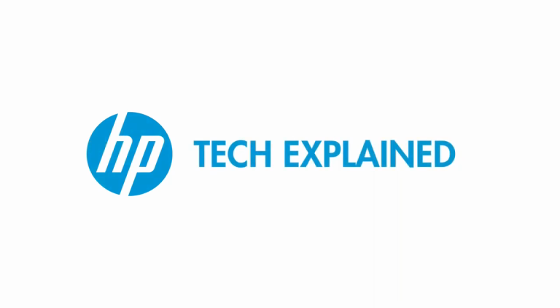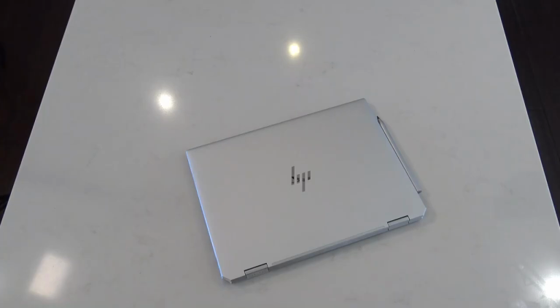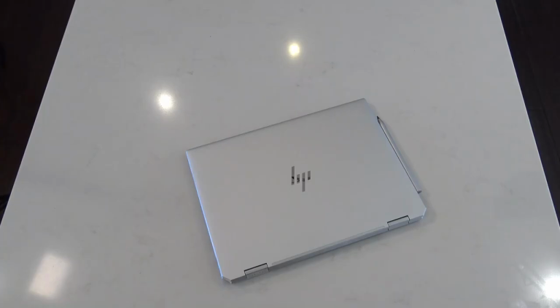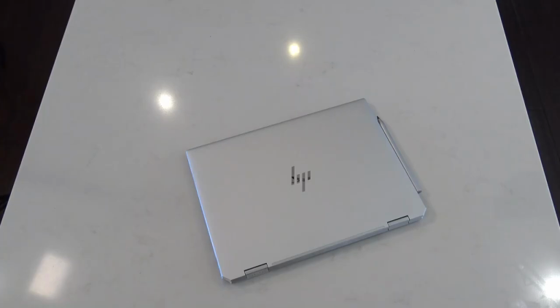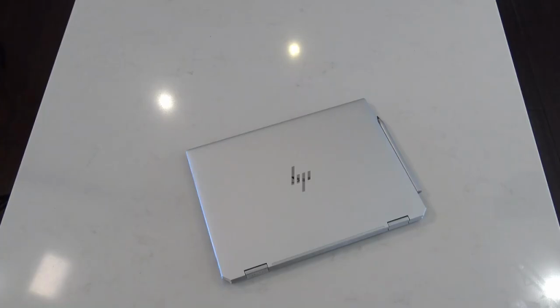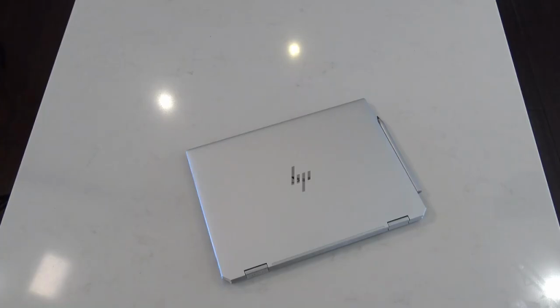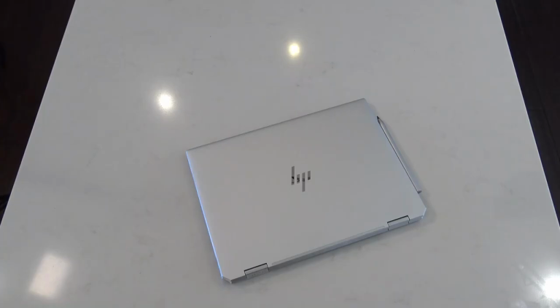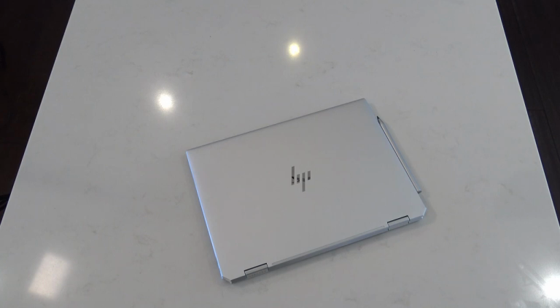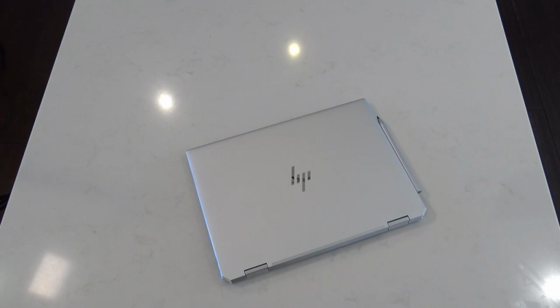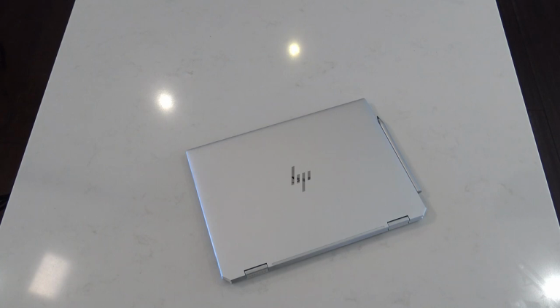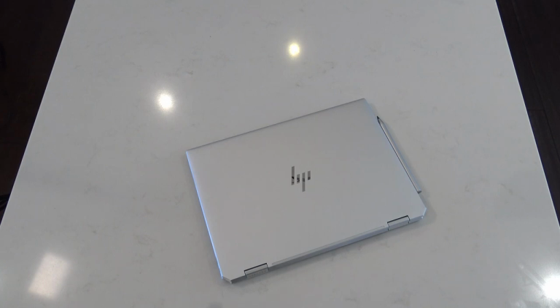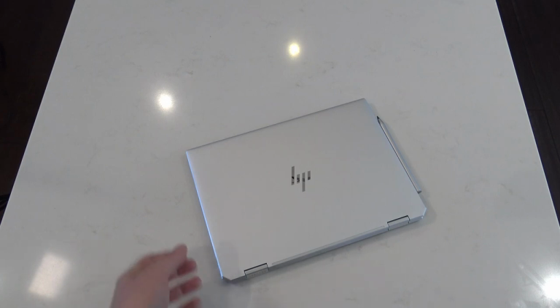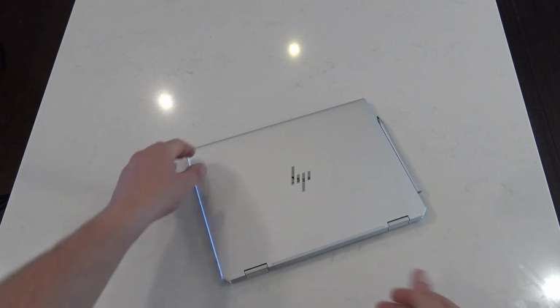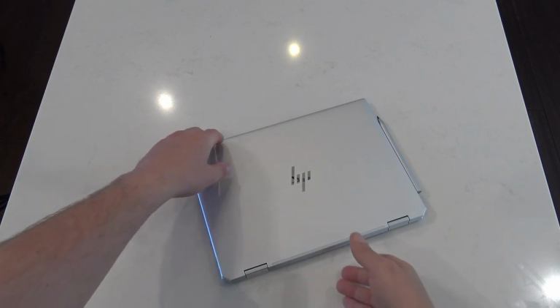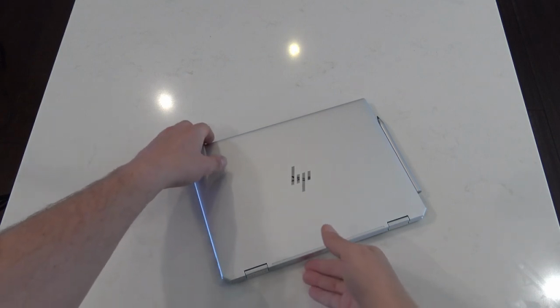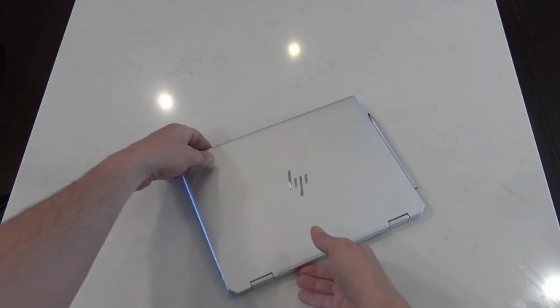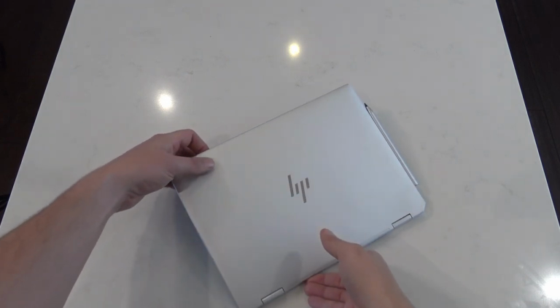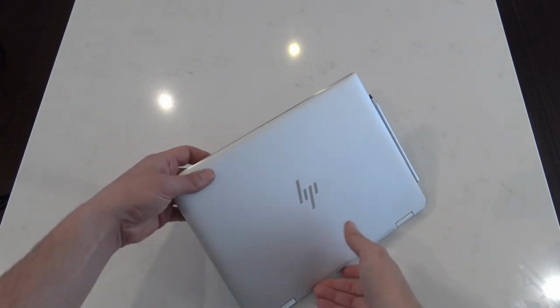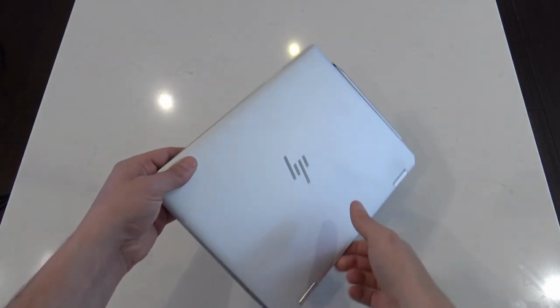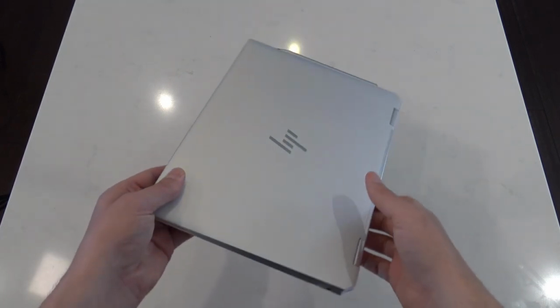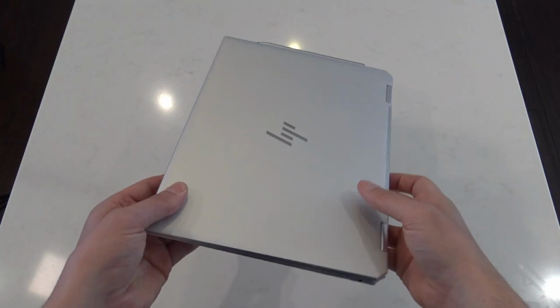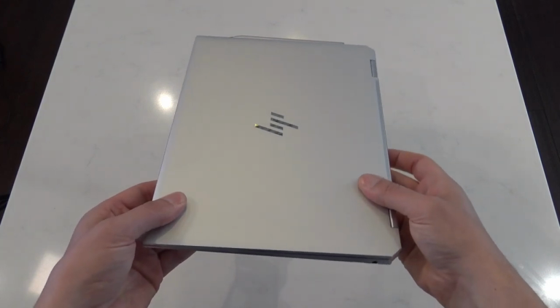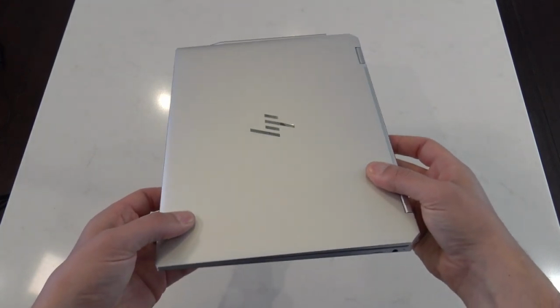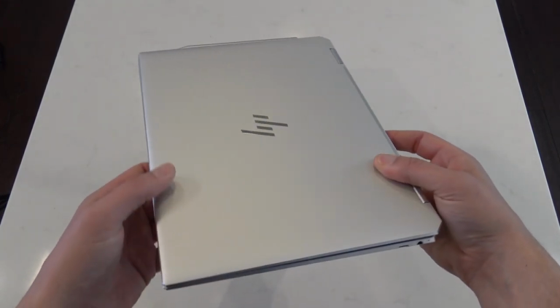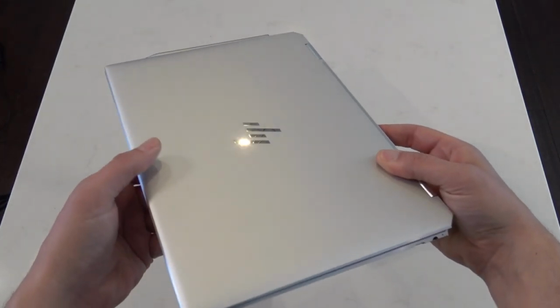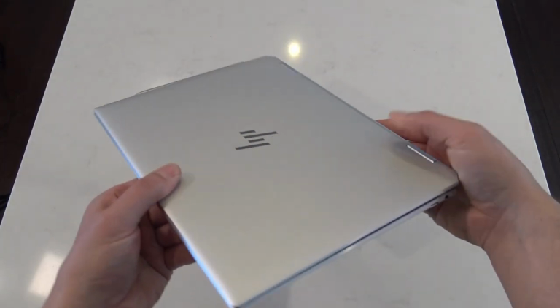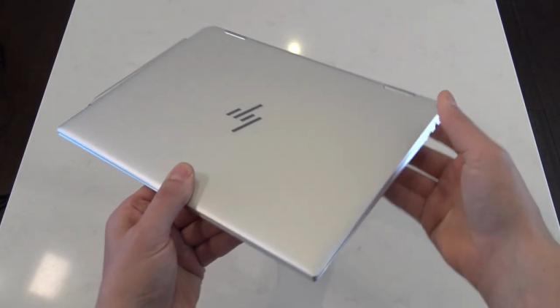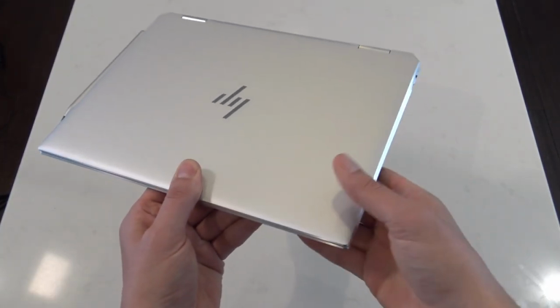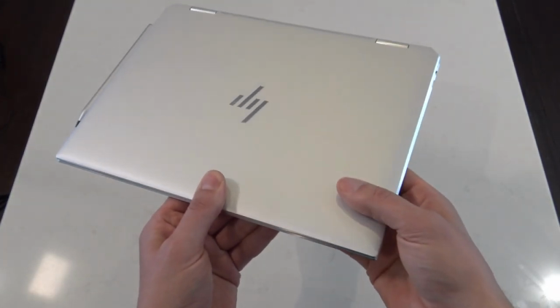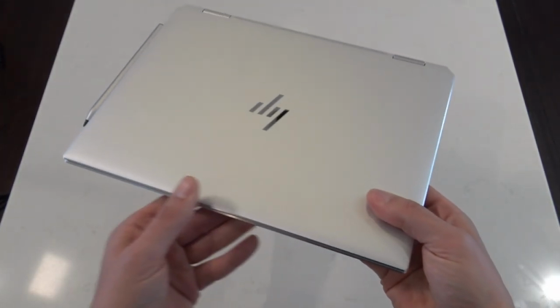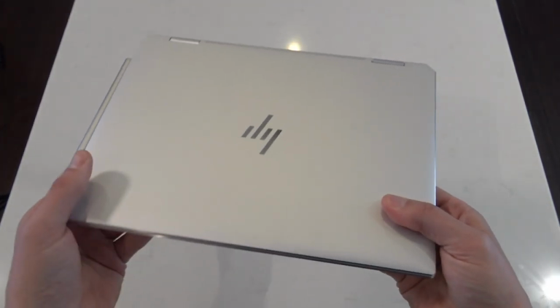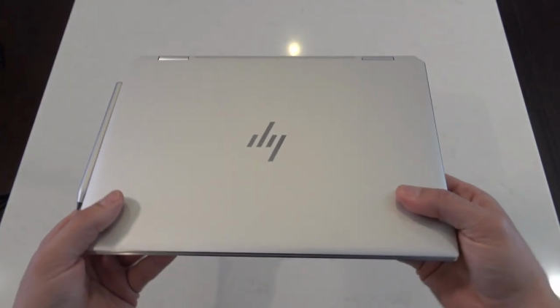Hello ladies and gentlemen, Paul from HP here with the HP Spectre X360 14. I wanted to give you a bit of a walk around — not so much go through the features and spec, but certainly just show off some of its aesthetic.